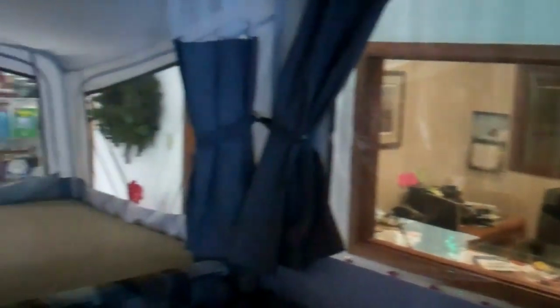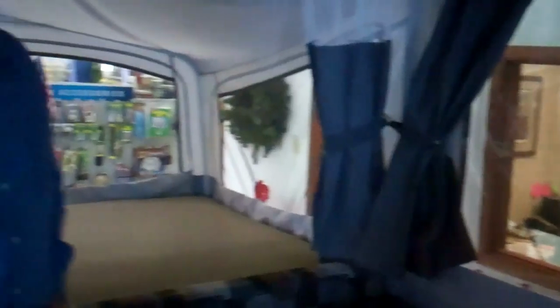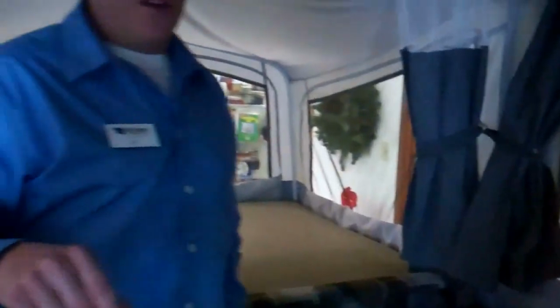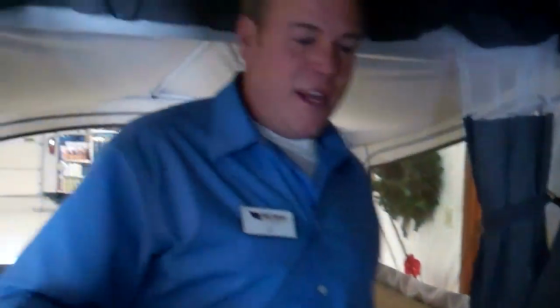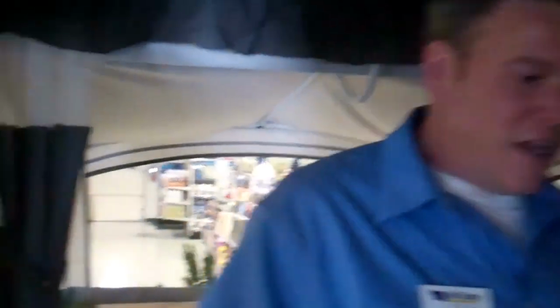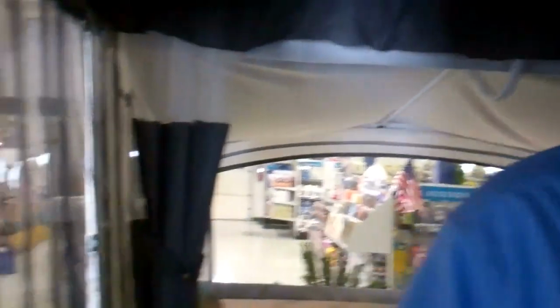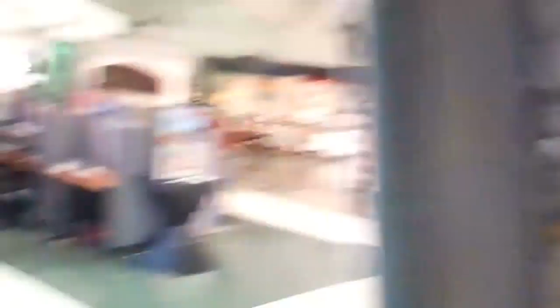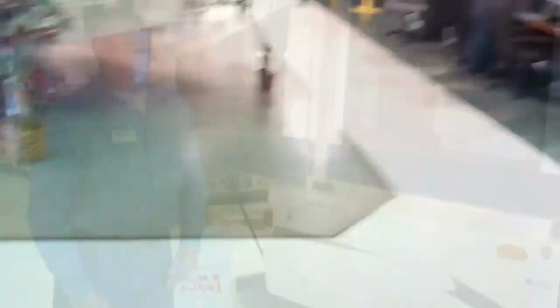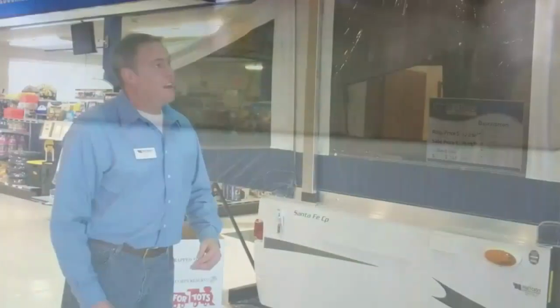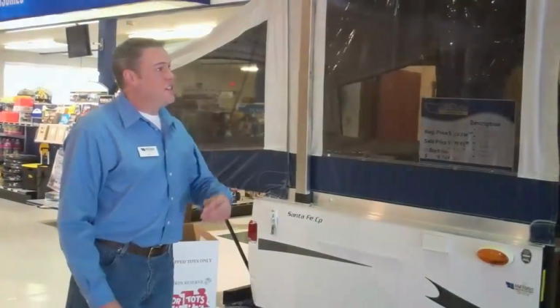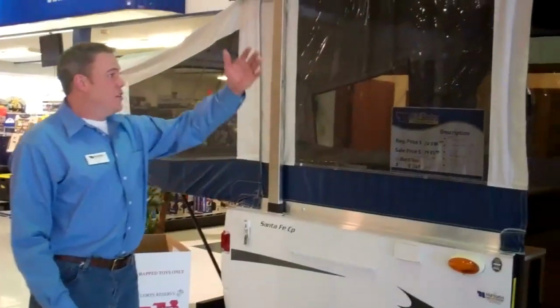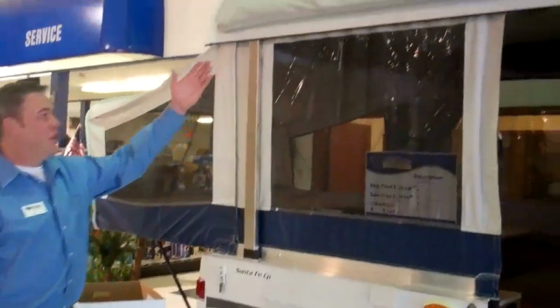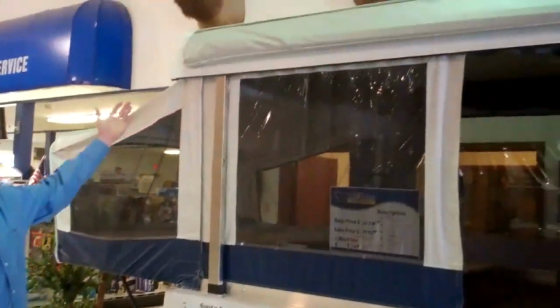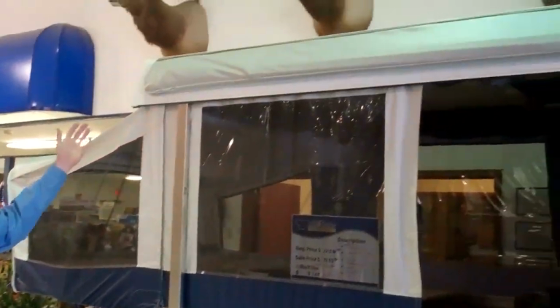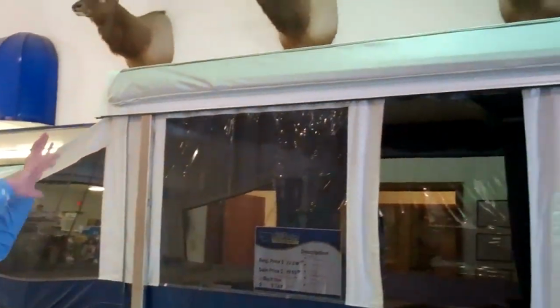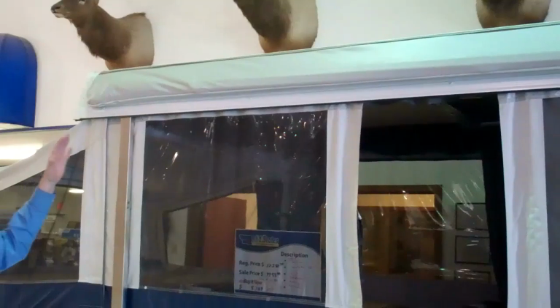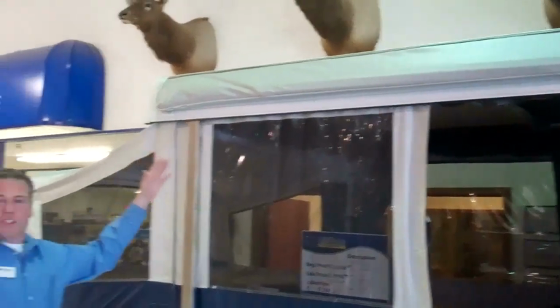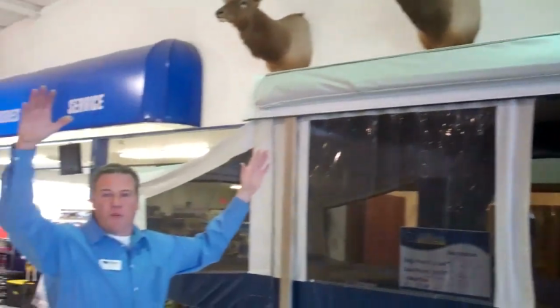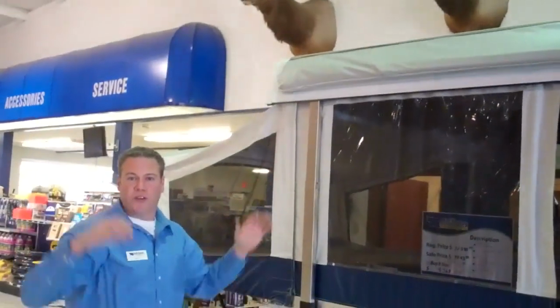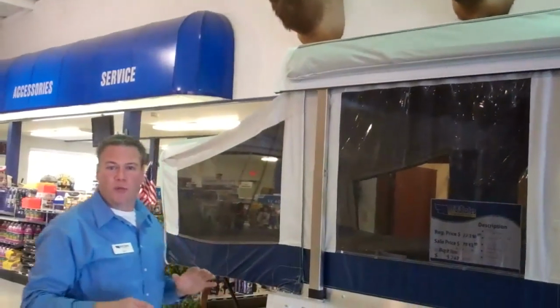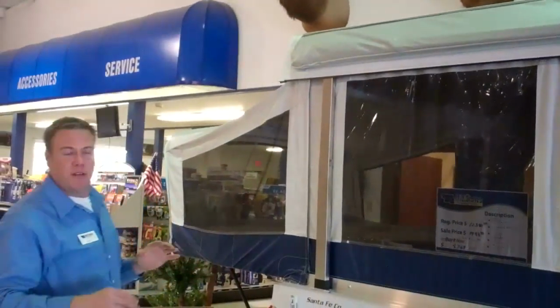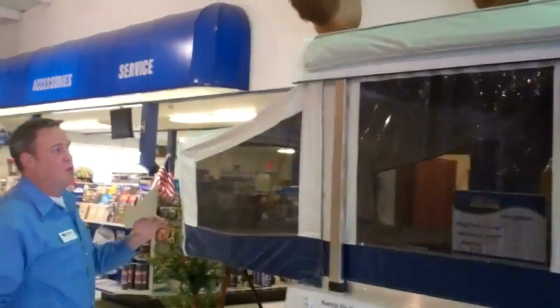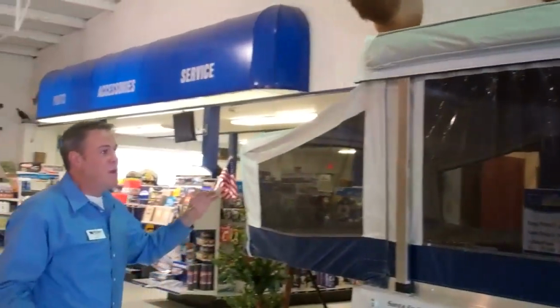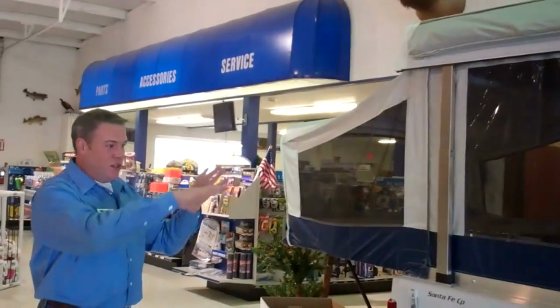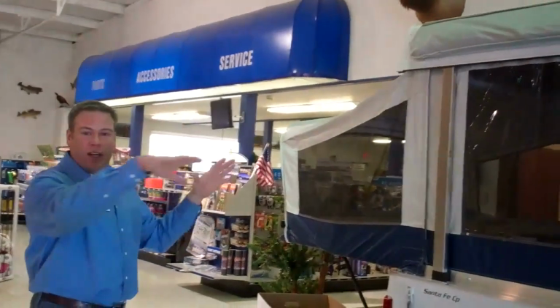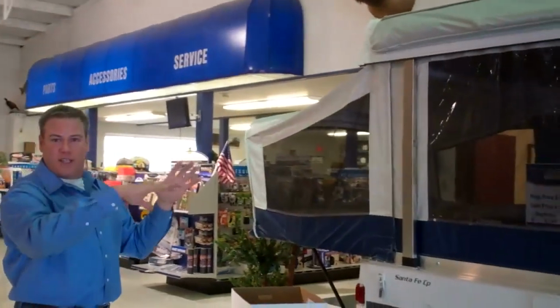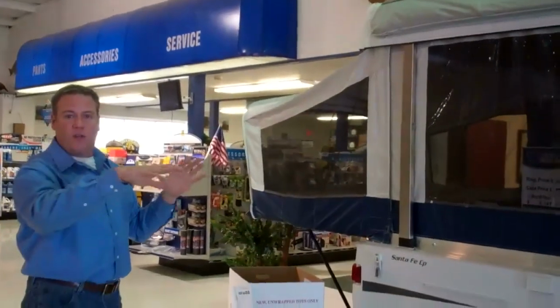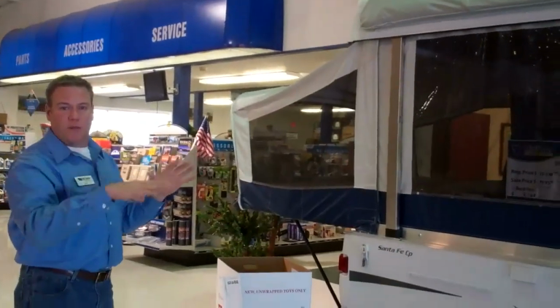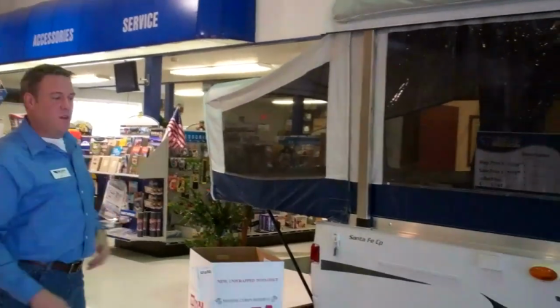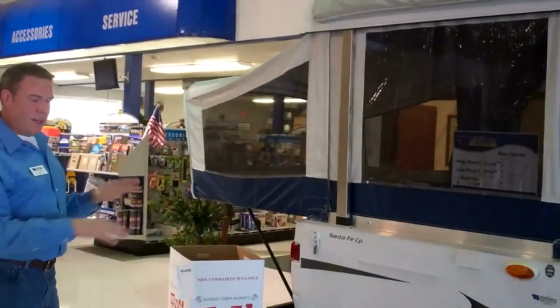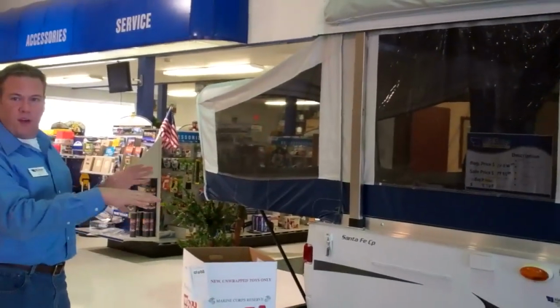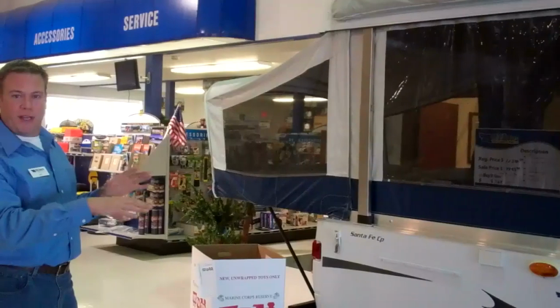We could also go on the outside. Back on the outside, there's an outside awning, so you could set this up. If we weren't in a showroom, we'd have a little more room, and you can have a nice area away from the sun where you can camp or have a picnic.